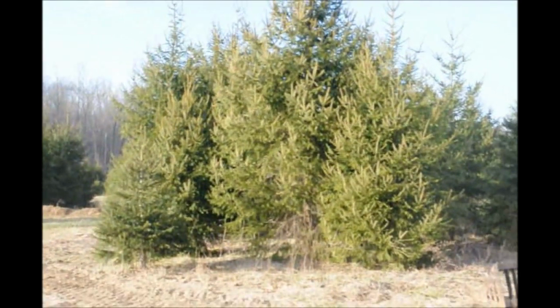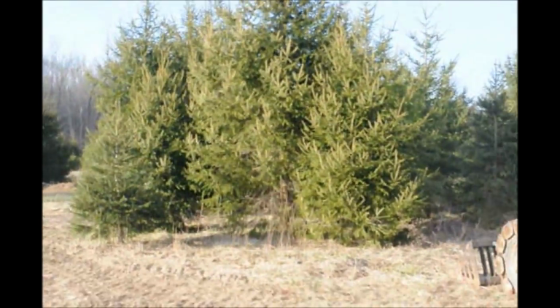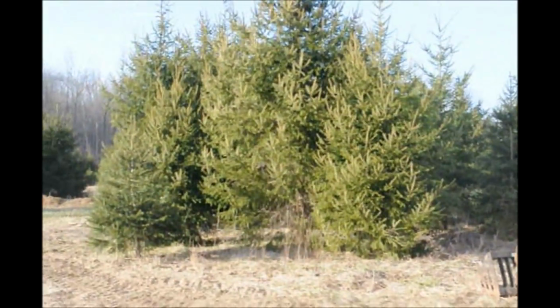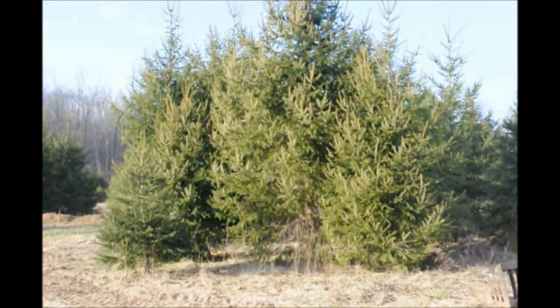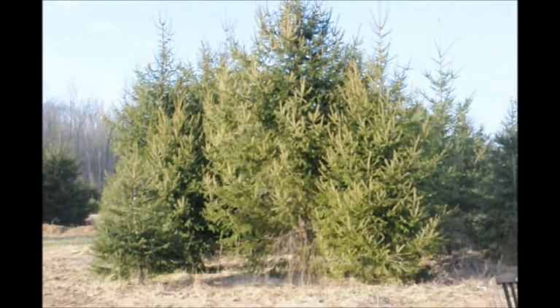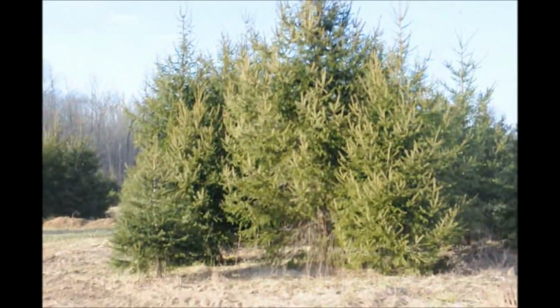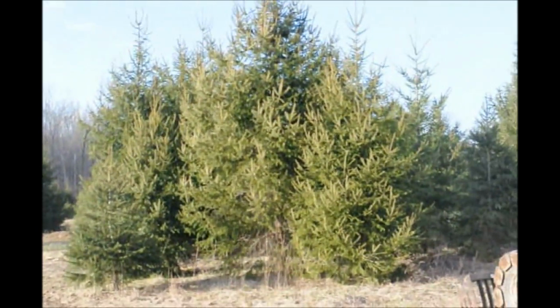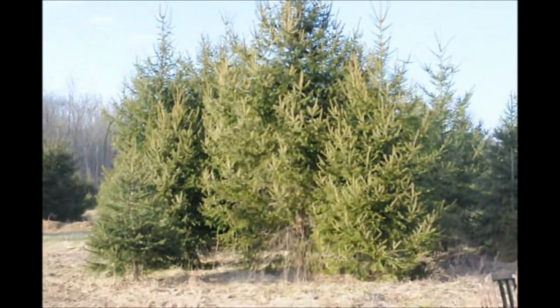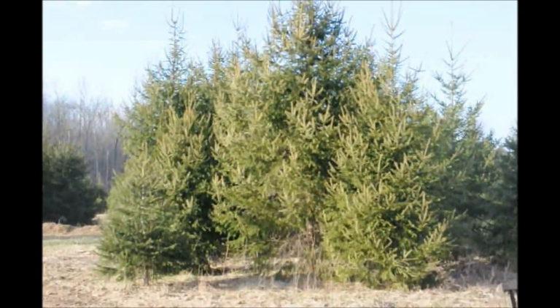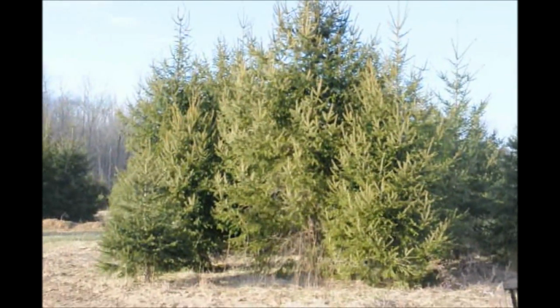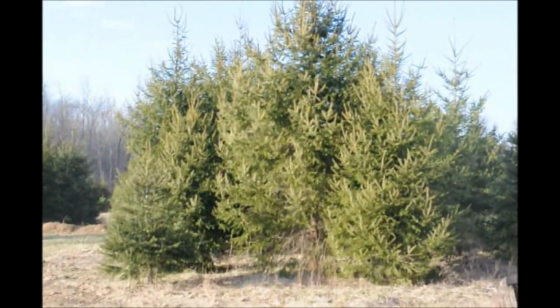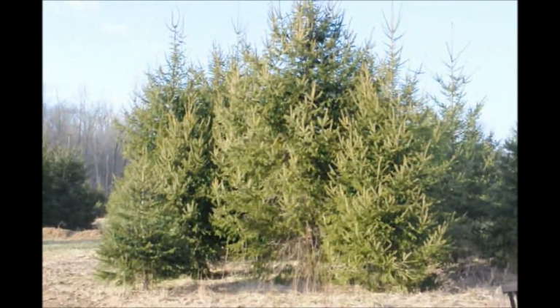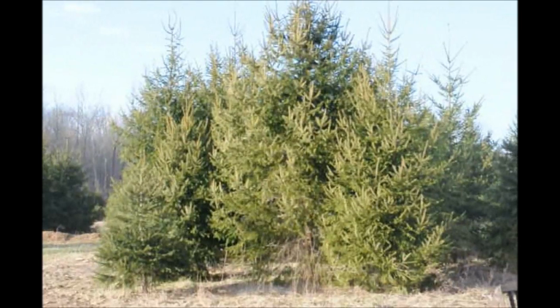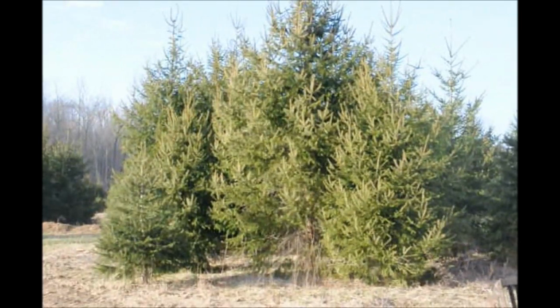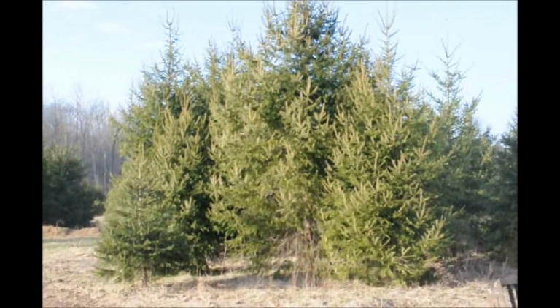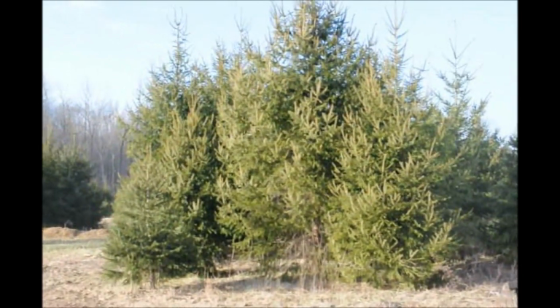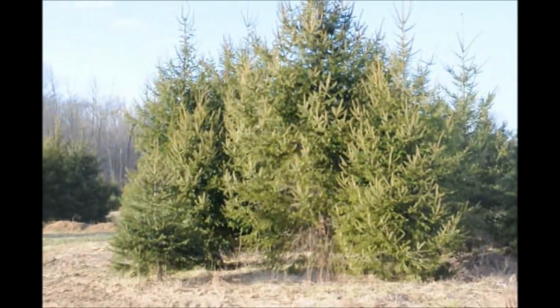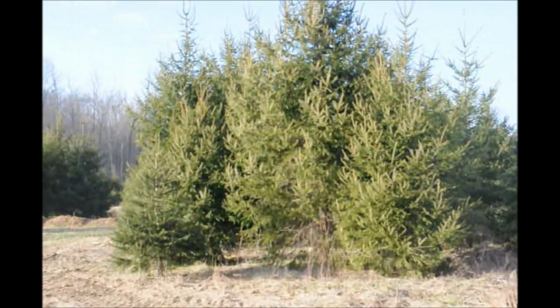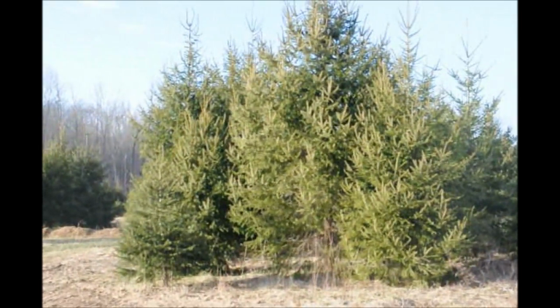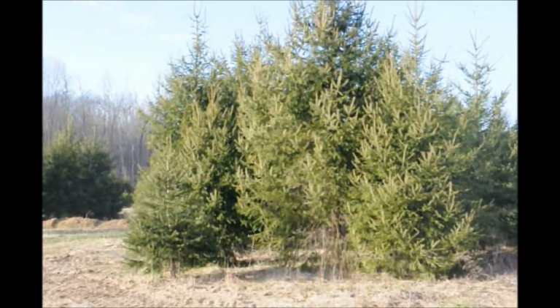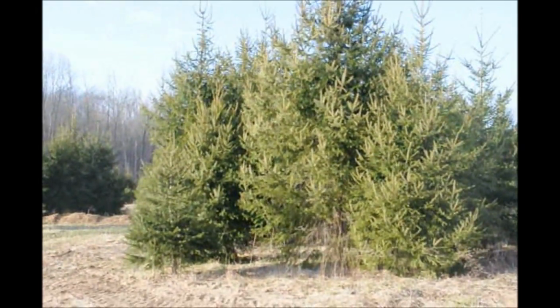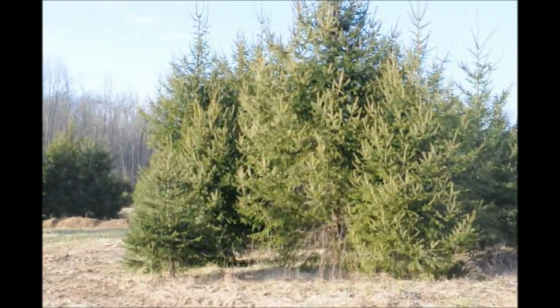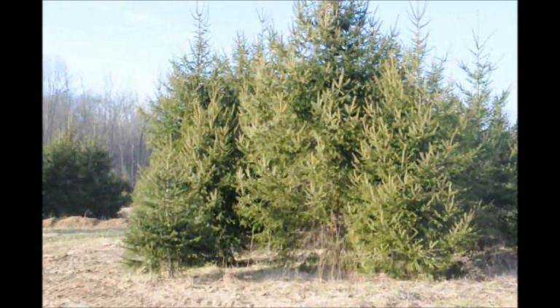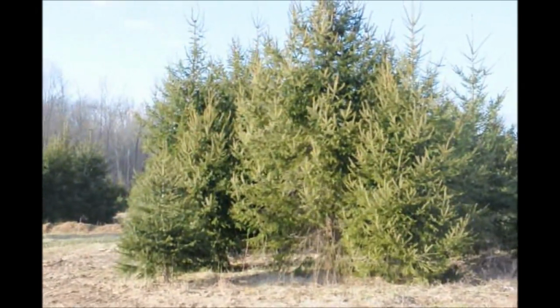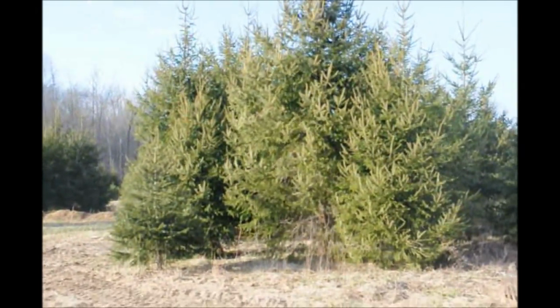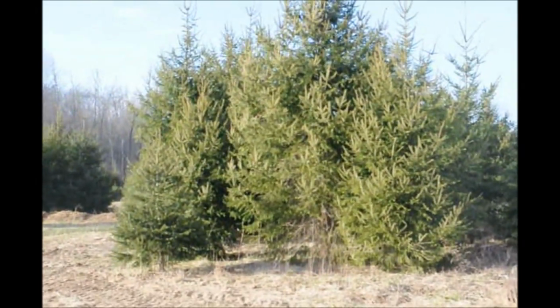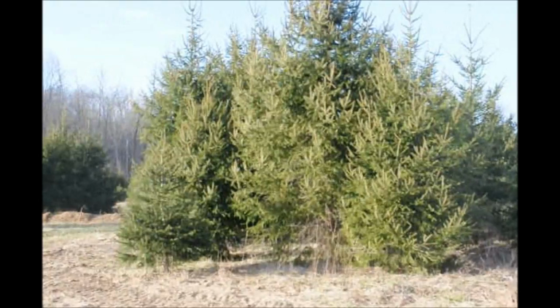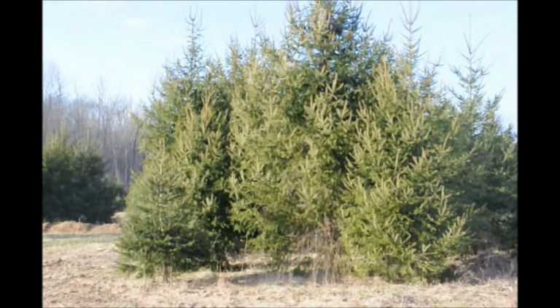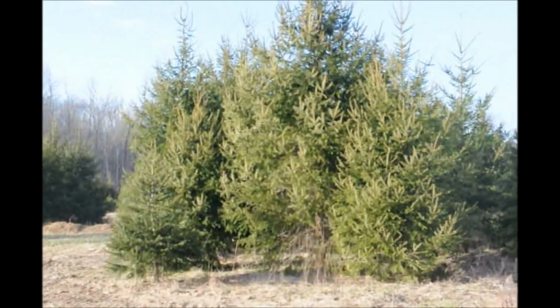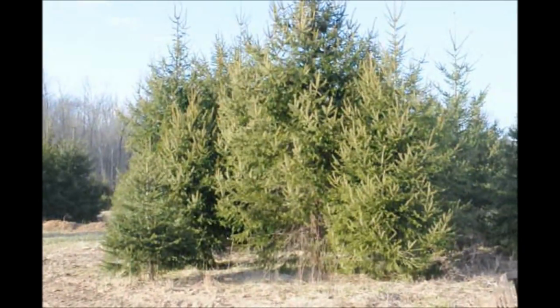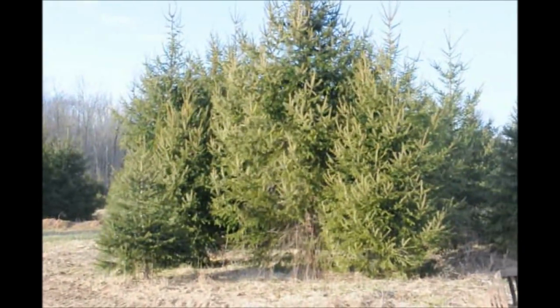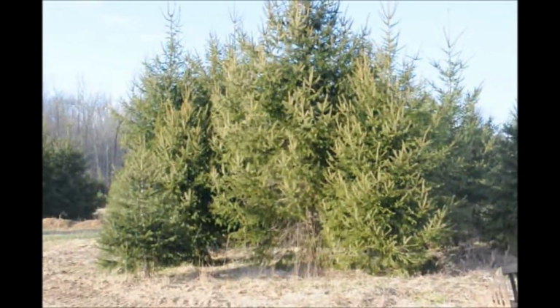Many times at Highland Hole Farm we have trees that we can't sell for one reason or another. They may be misshapen, they may be odd, they may have odd deformities, they may be crooked, but for whatever reason we pull them out.